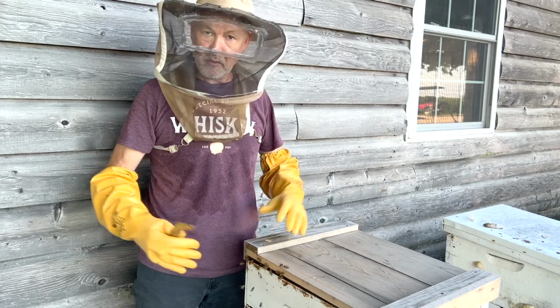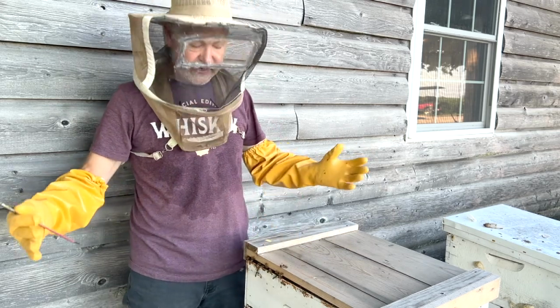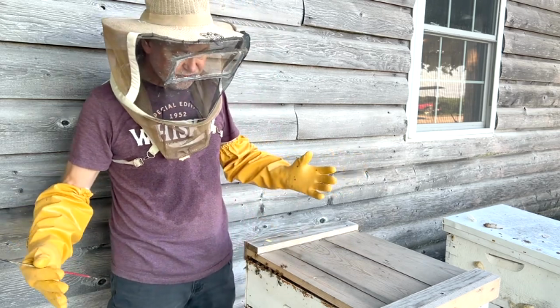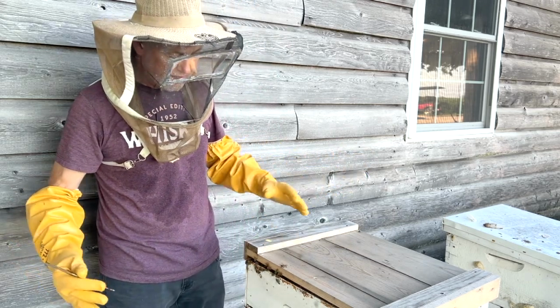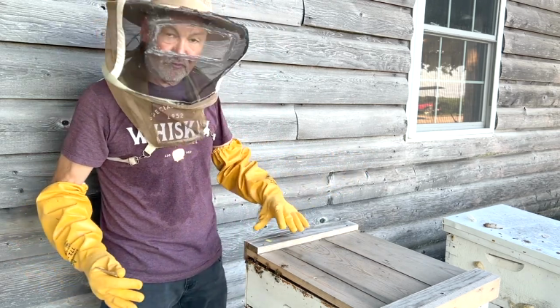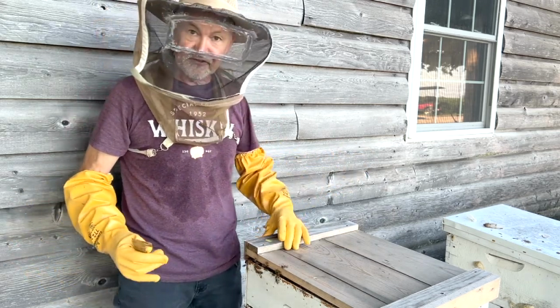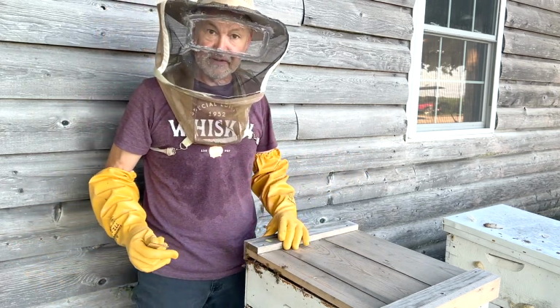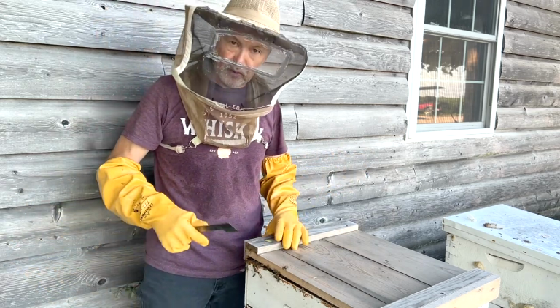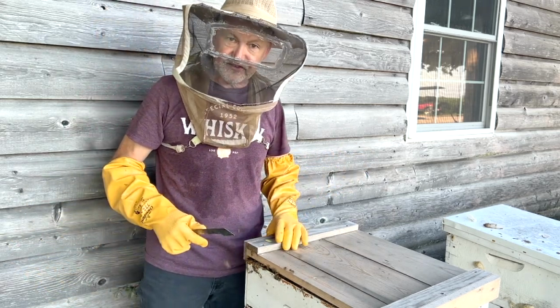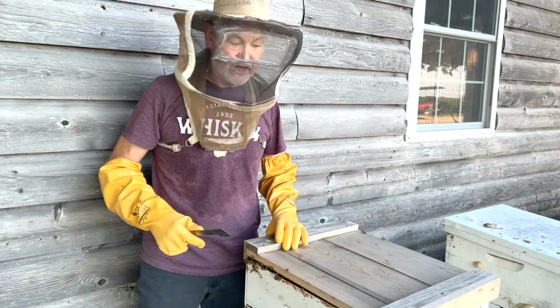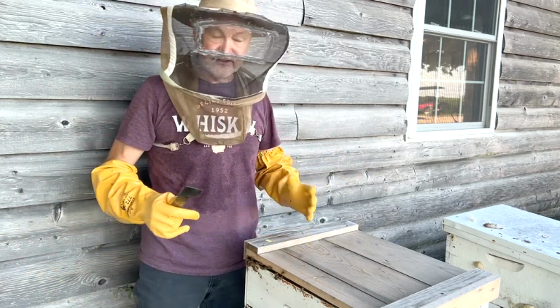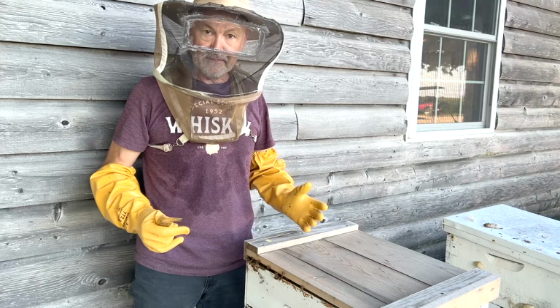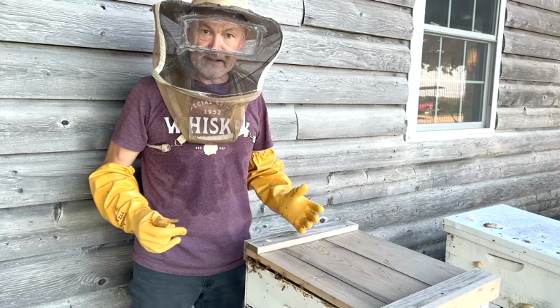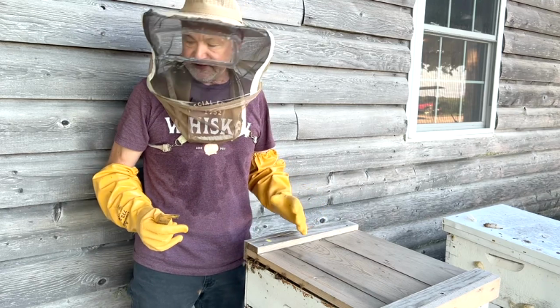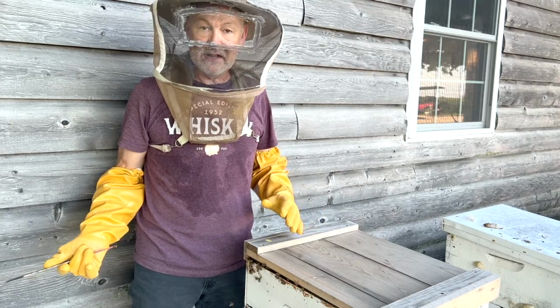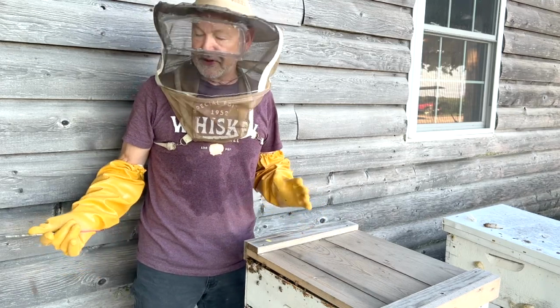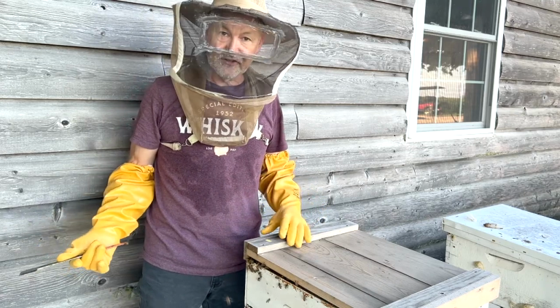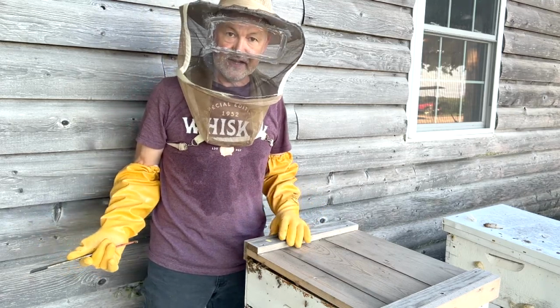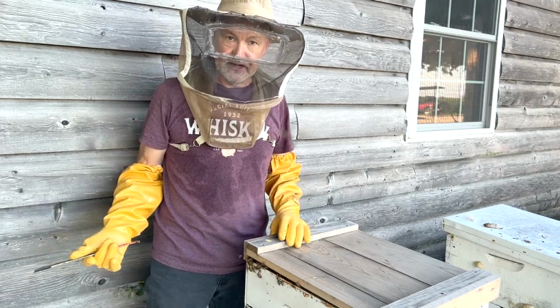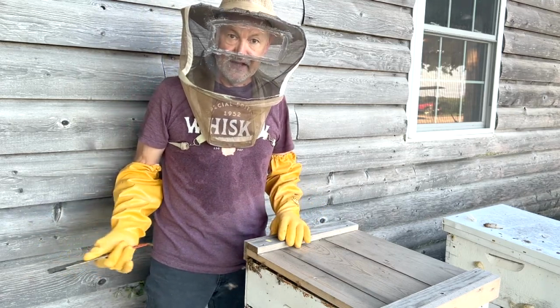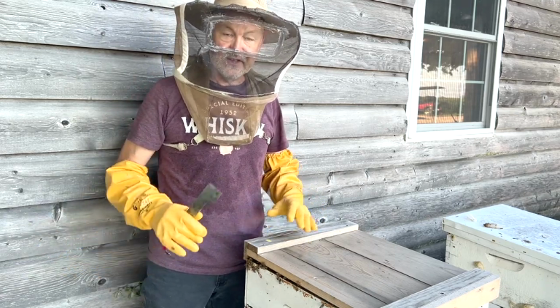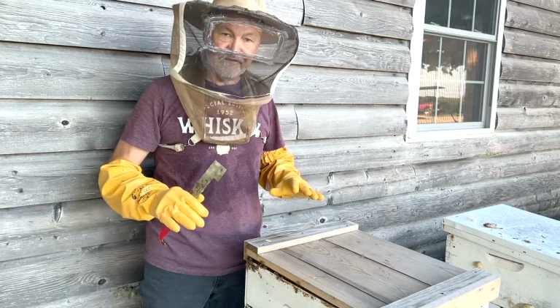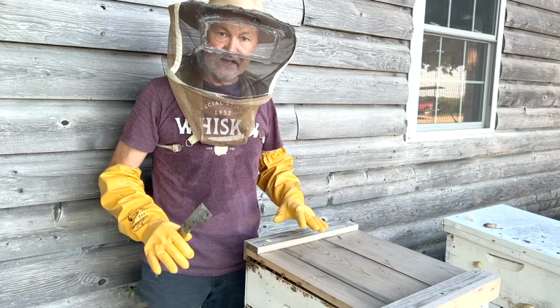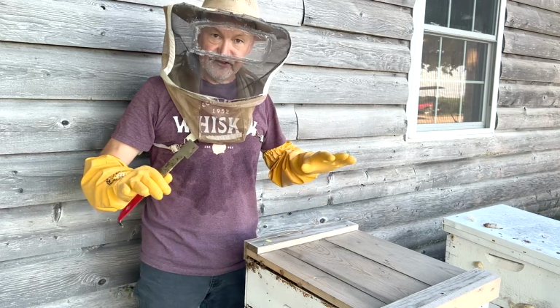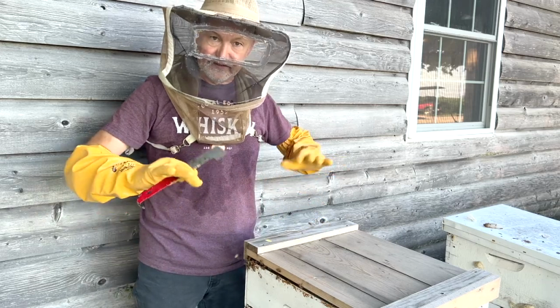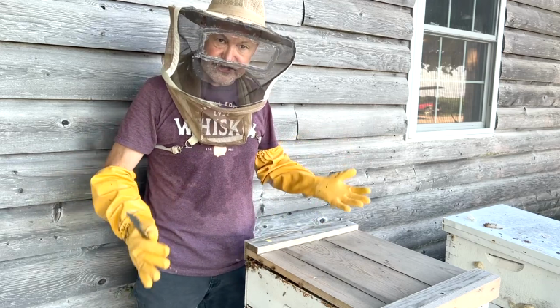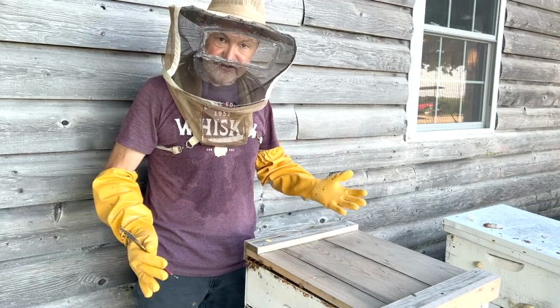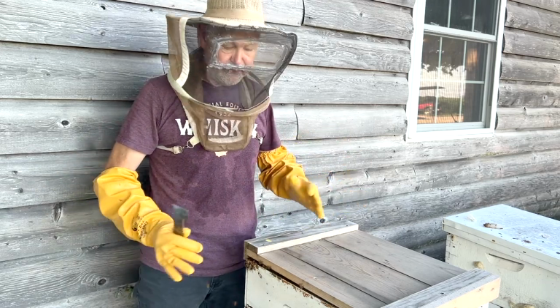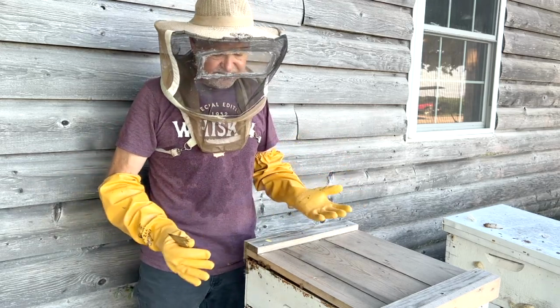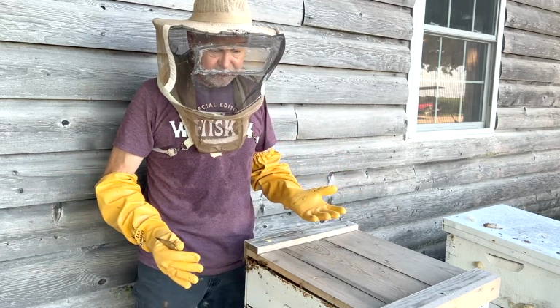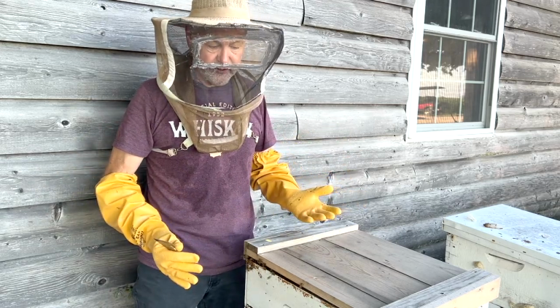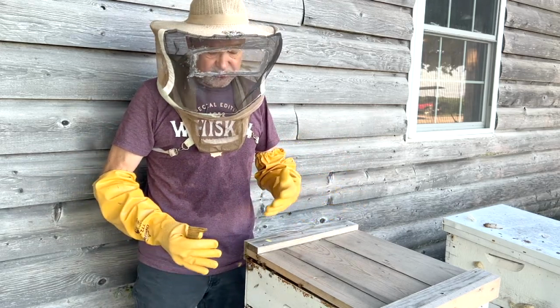What we're going to do now to stop robbers from exploiting this gap is pop this top off and put a telescoping top on. That's going to sit flat and seal the edges nice to prevent this robbing from going on.